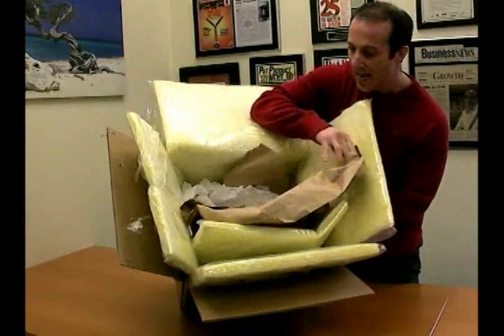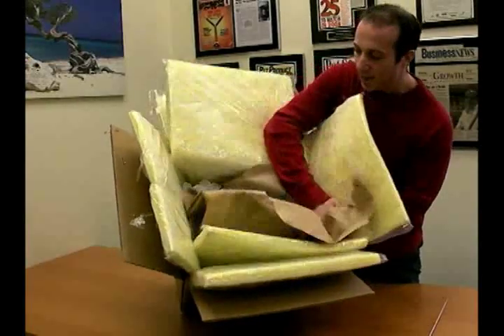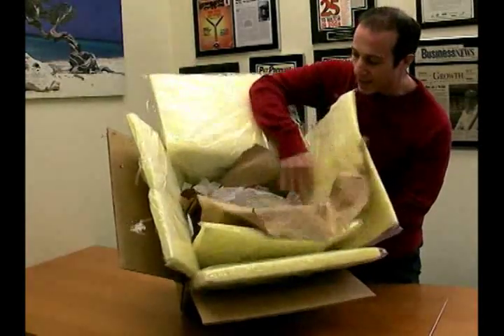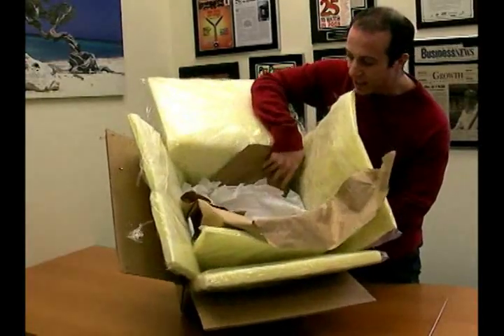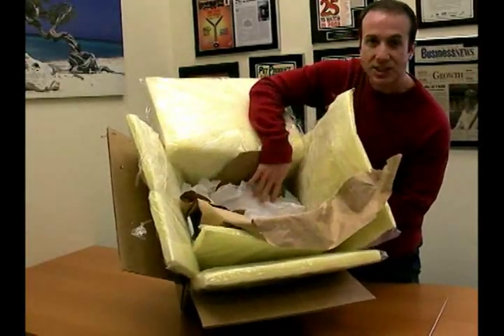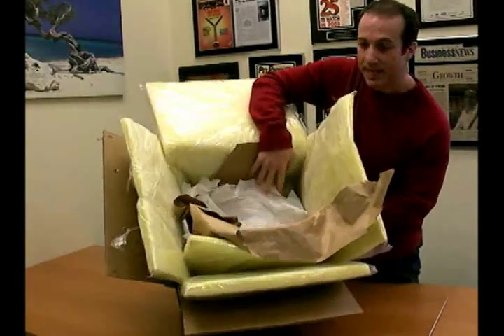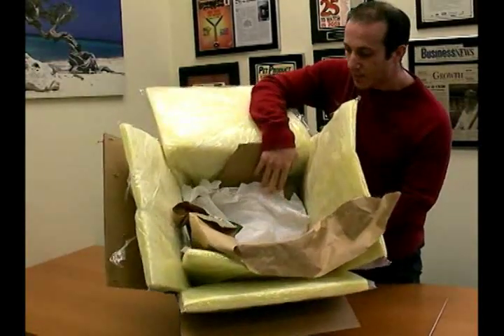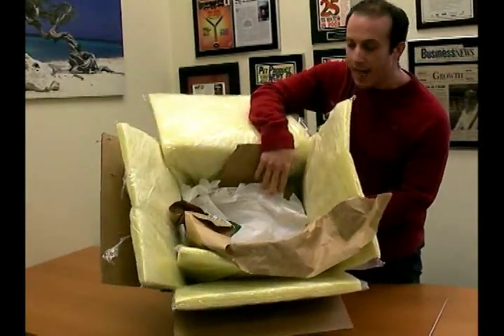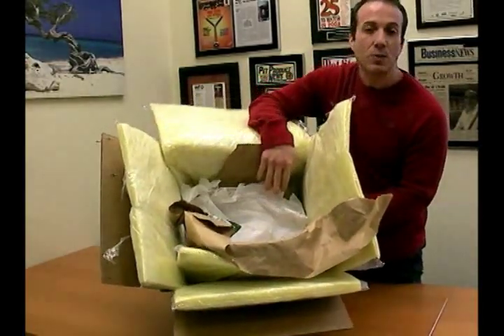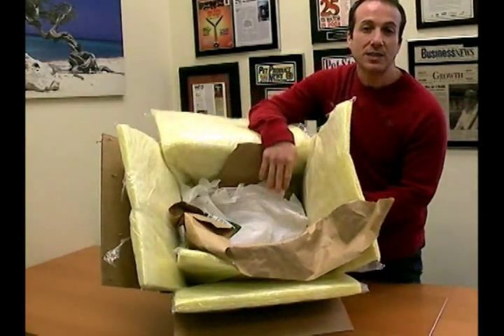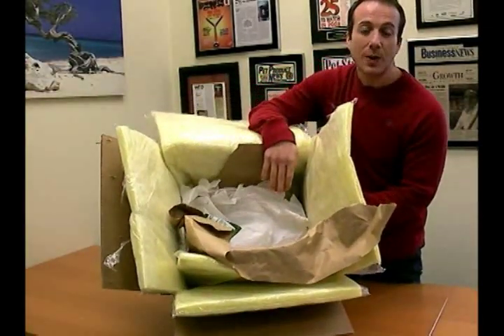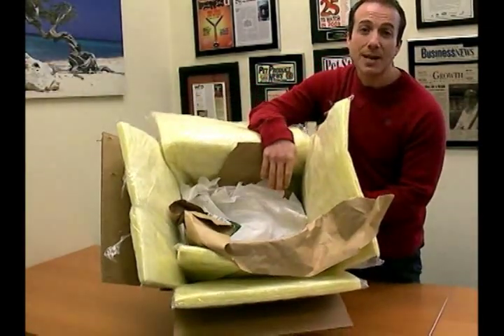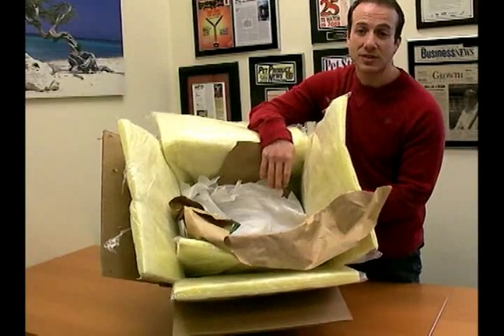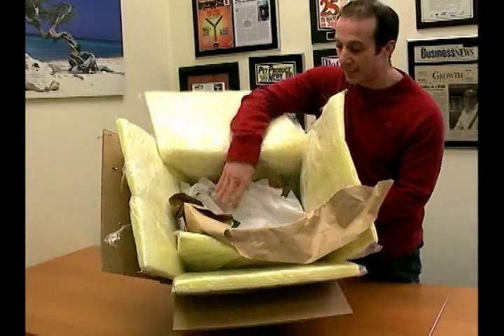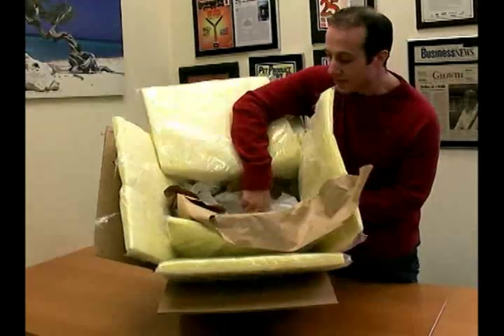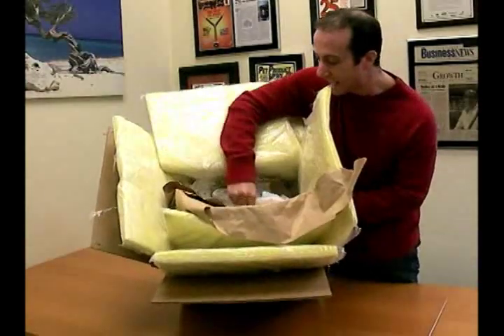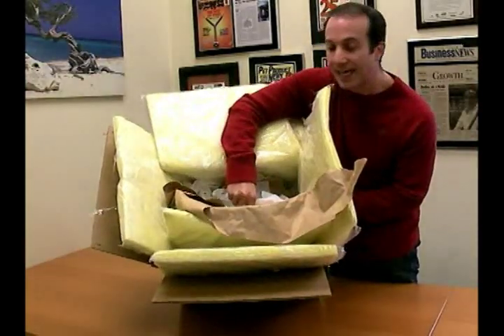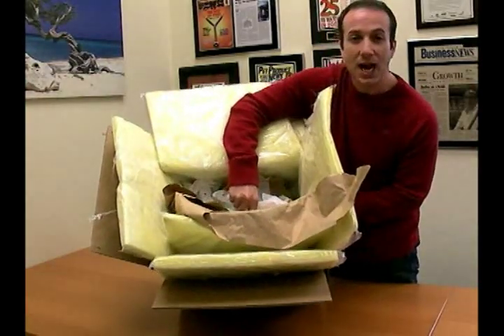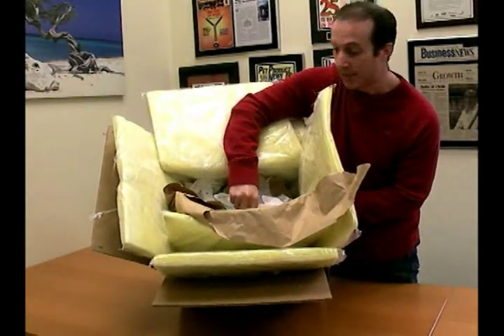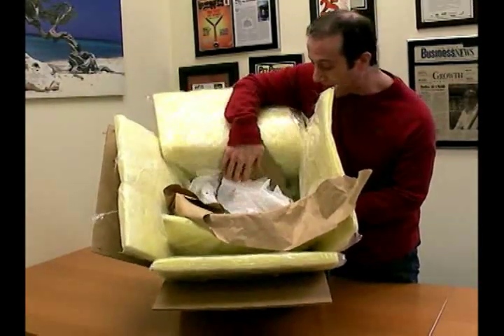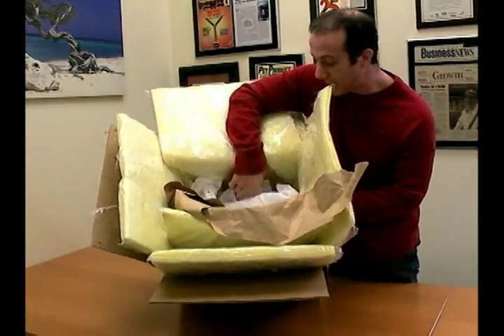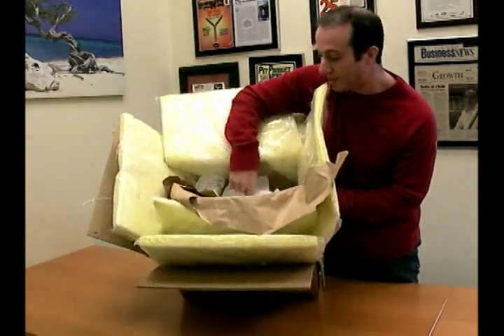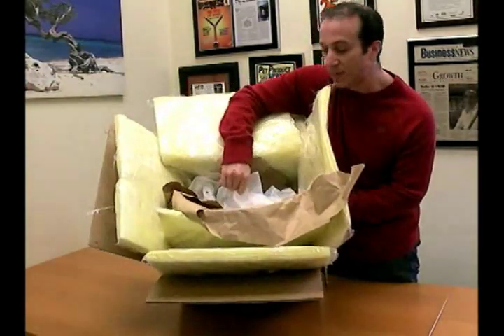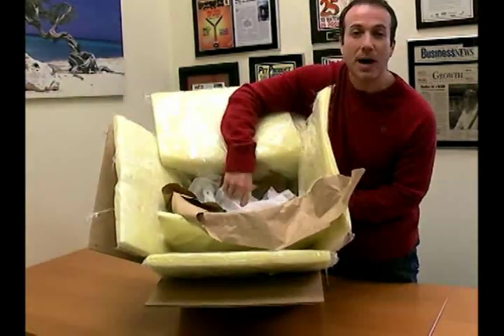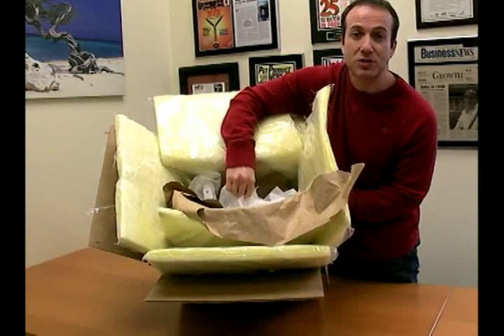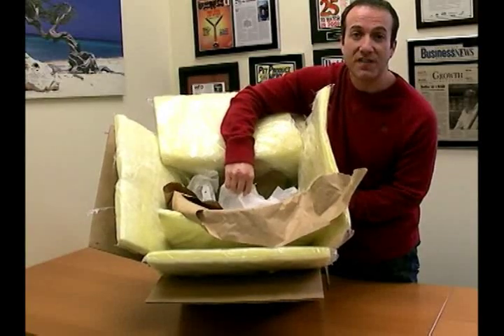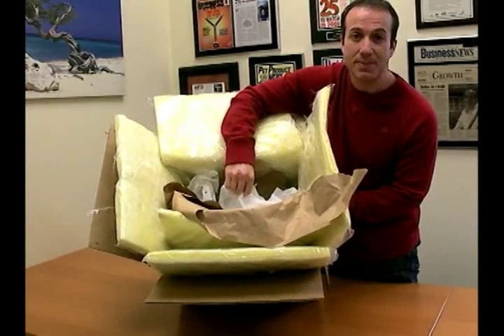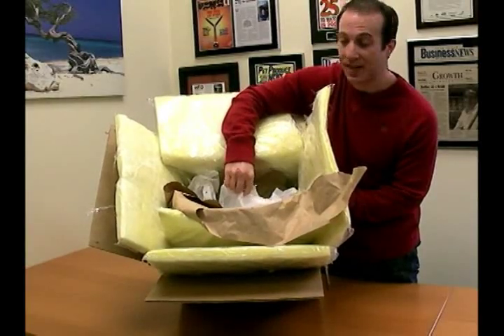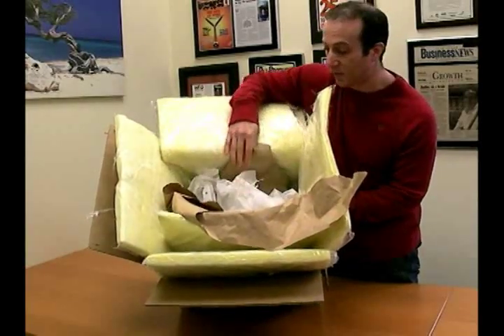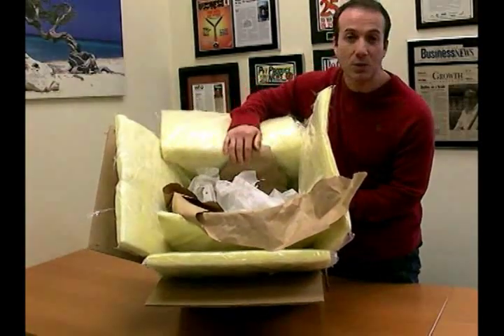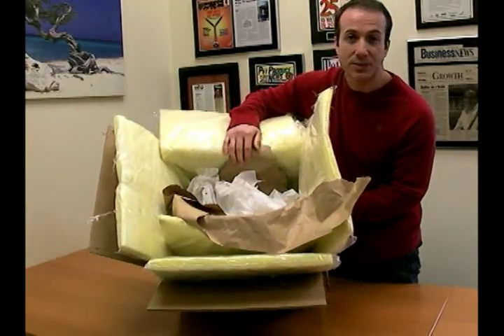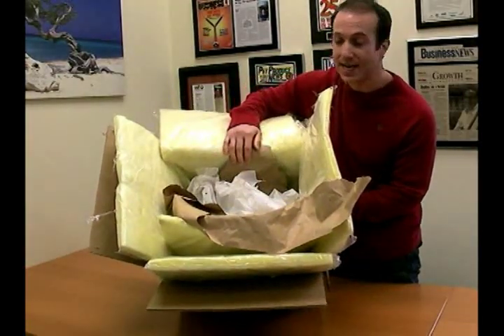When we originally shipped this shipment, it was 23 pounds of dry ice. There's a lot less dry ice now, but there's still a substantial amount — probably about 12 to 15 pounds left of what was originally put in here.